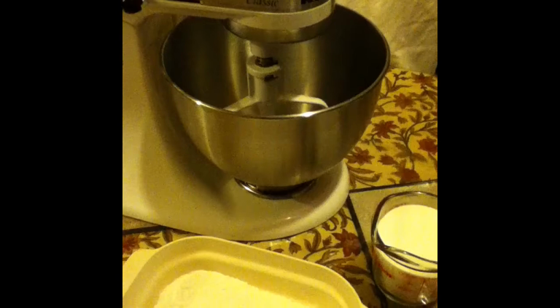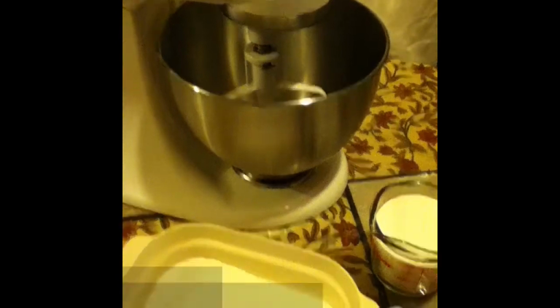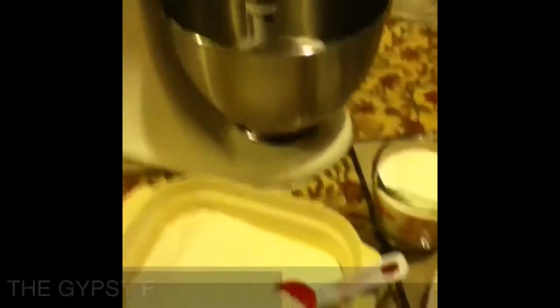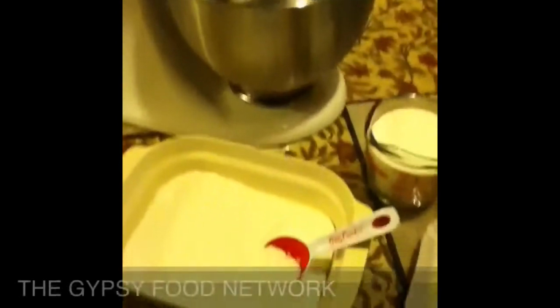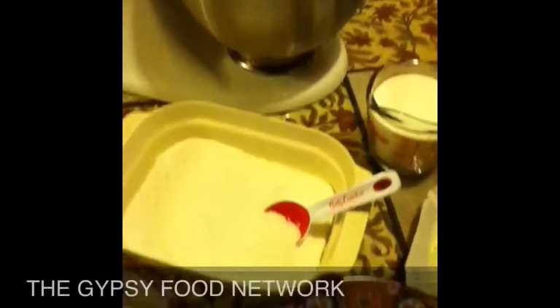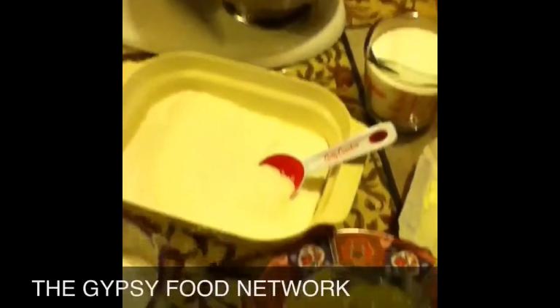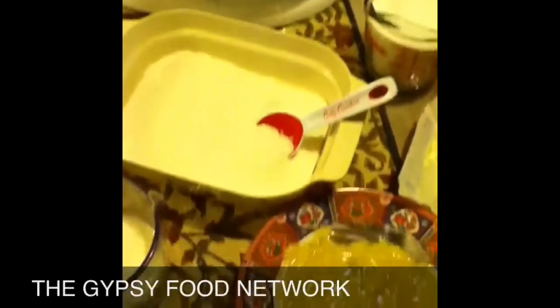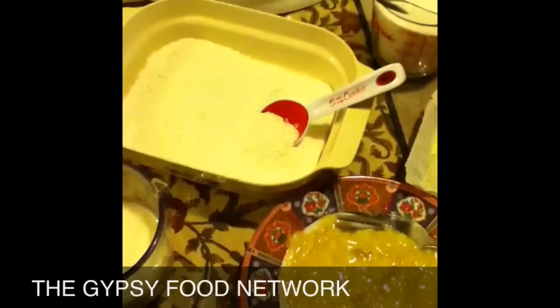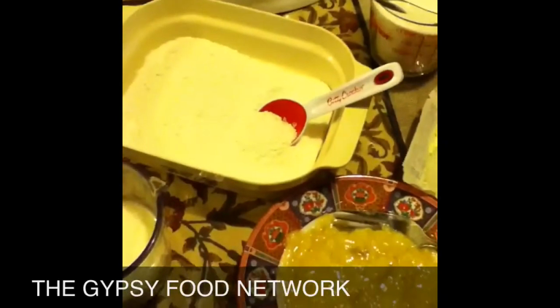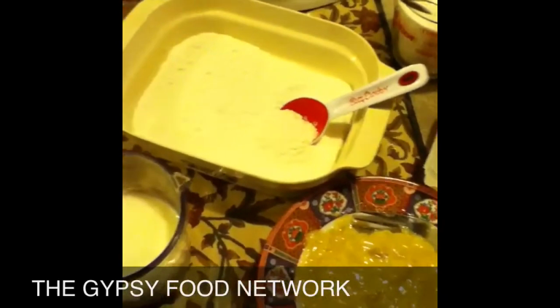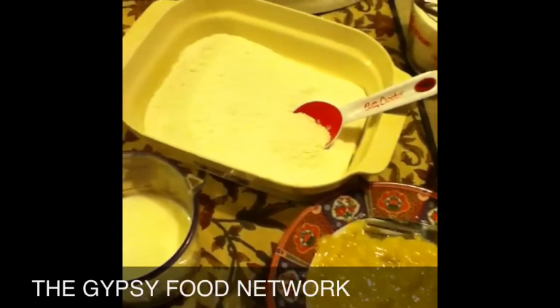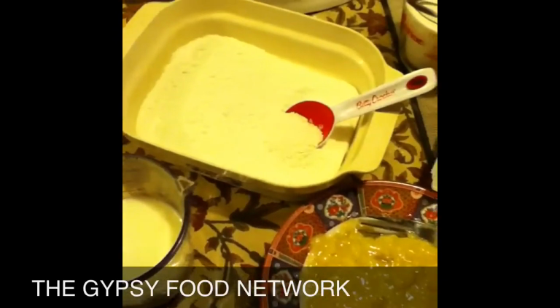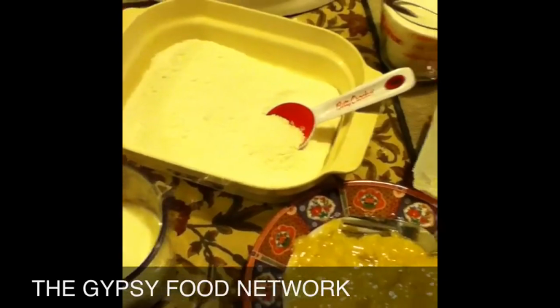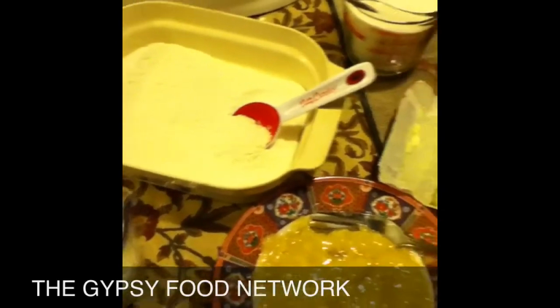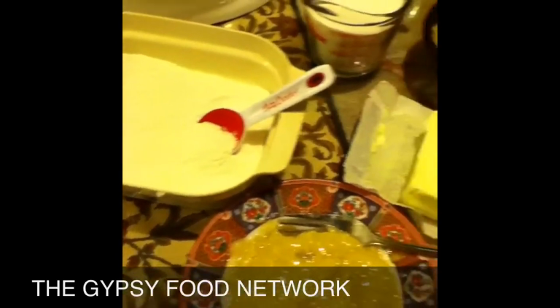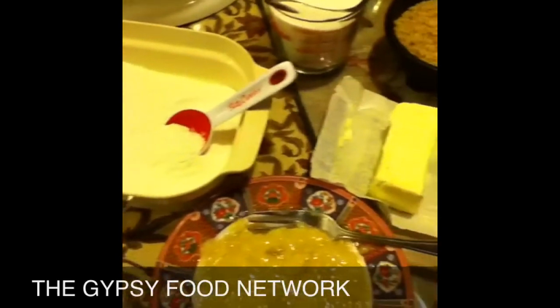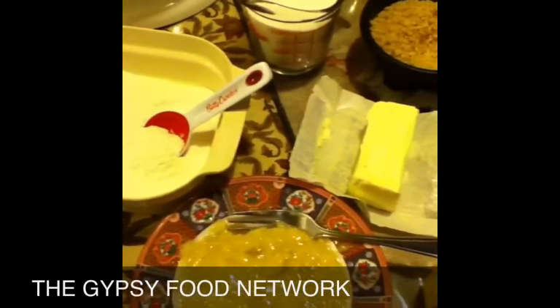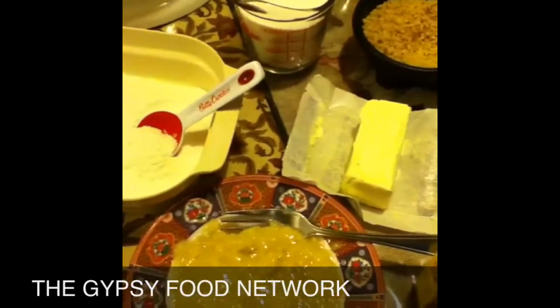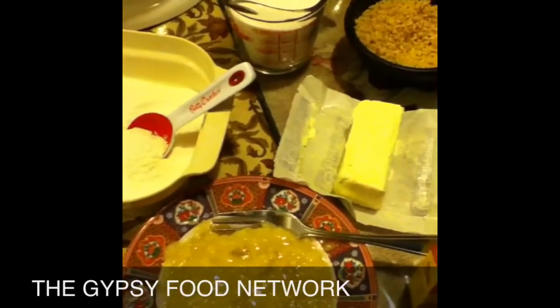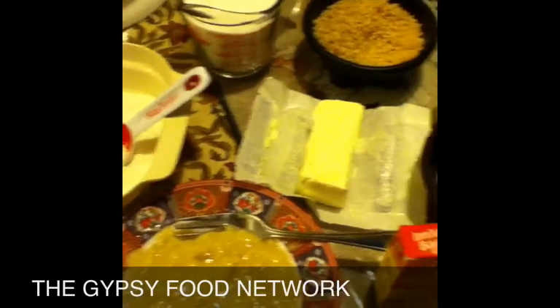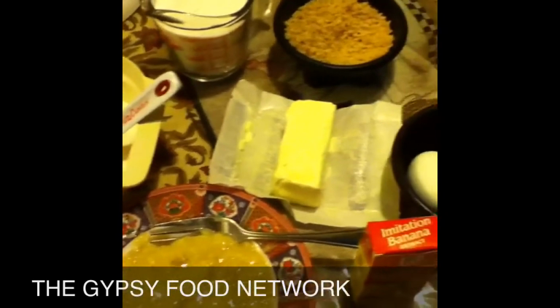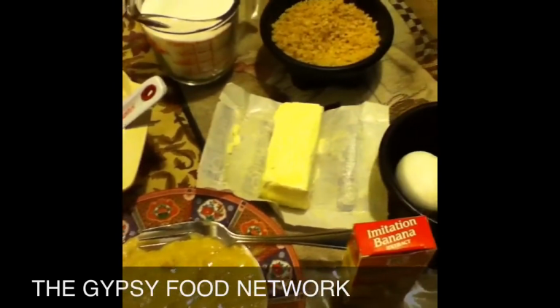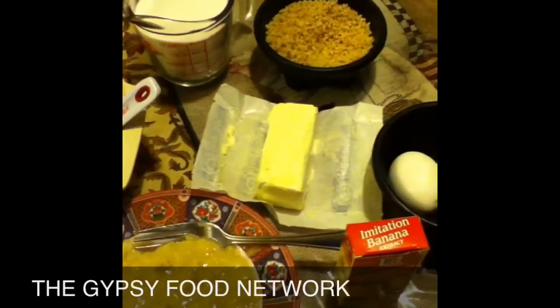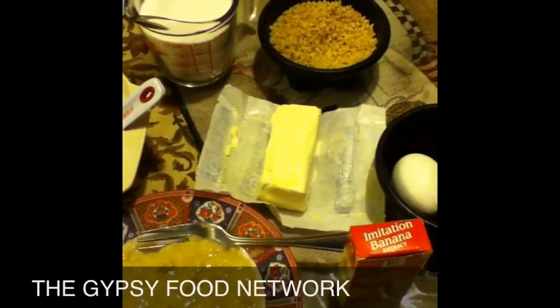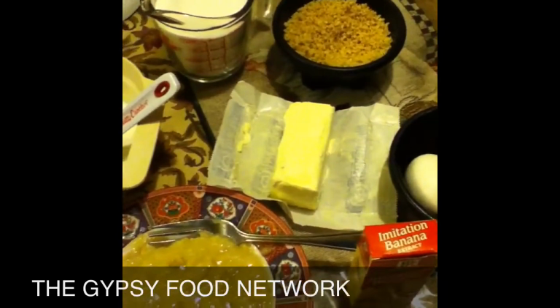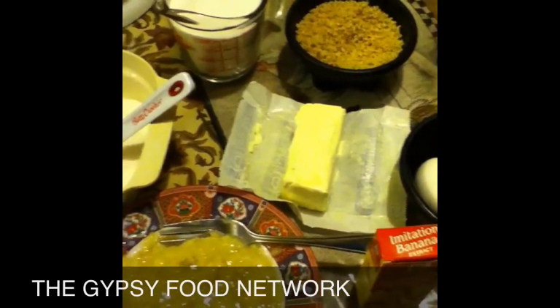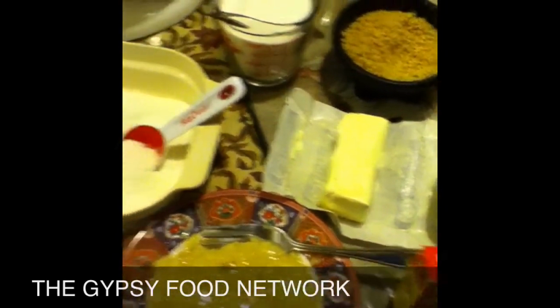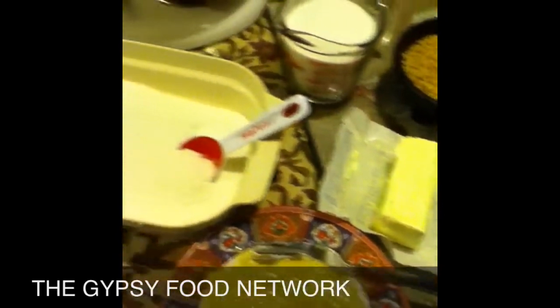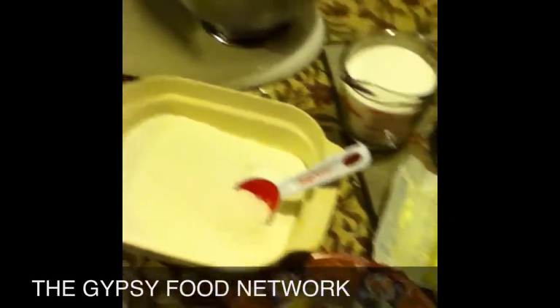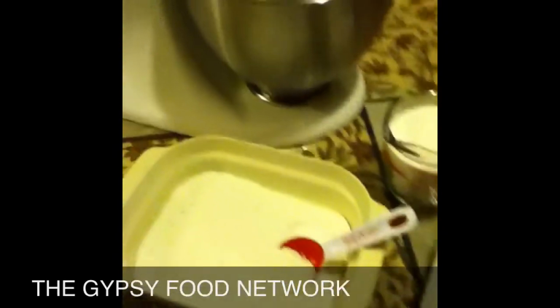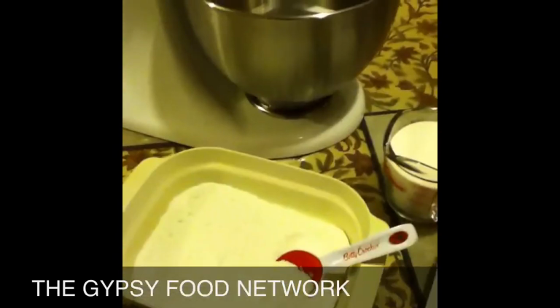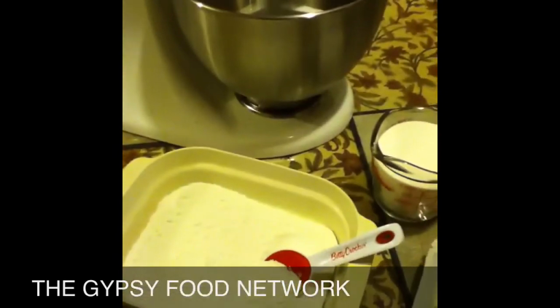Hey, welcome to the Gypsy Food Network. Tonight we're going to make a banana walnut cake with pudding — banana pudding in the center, and bananas and whipped cream.